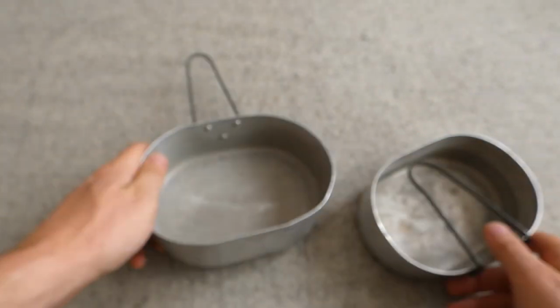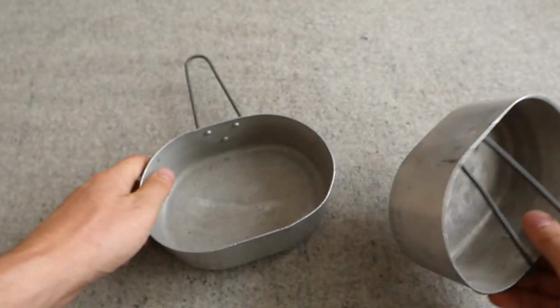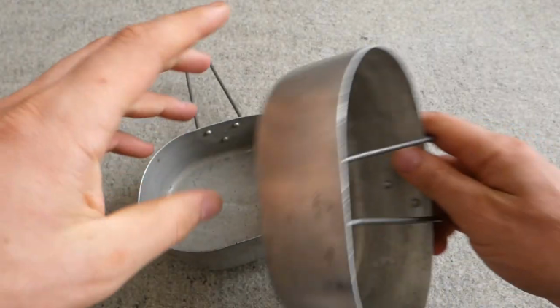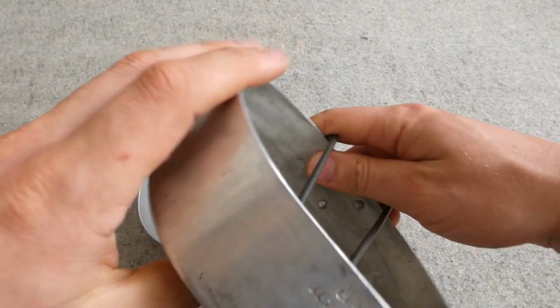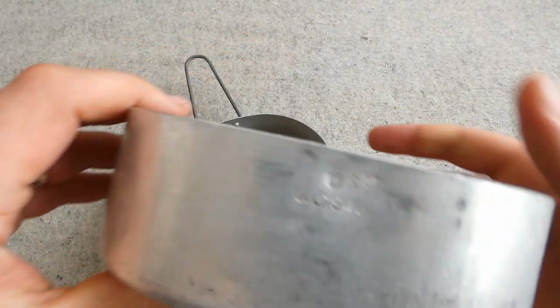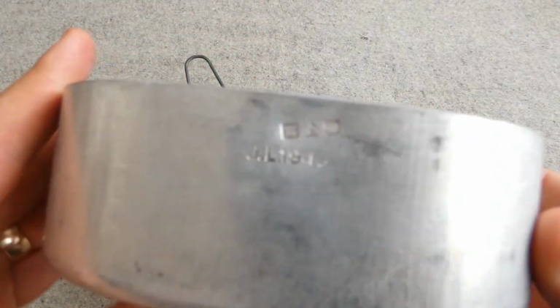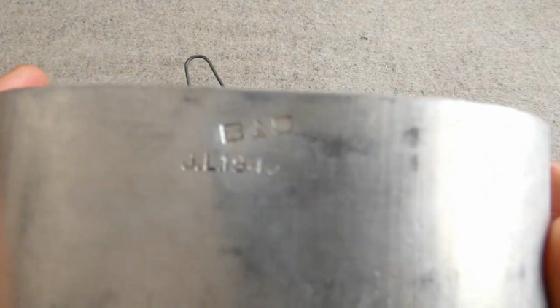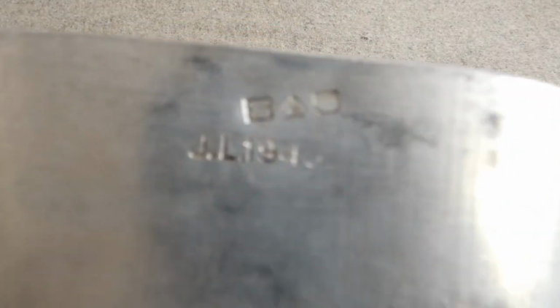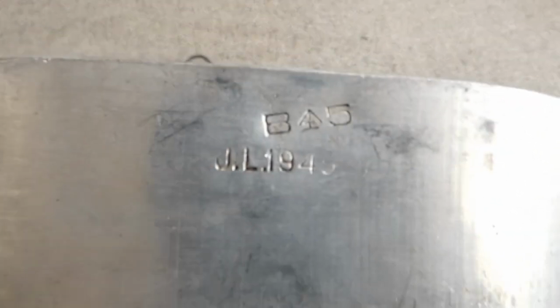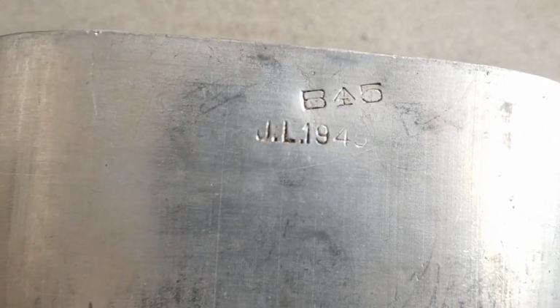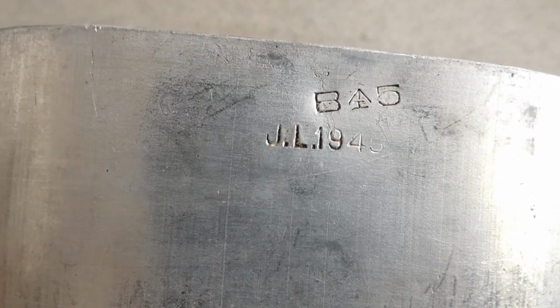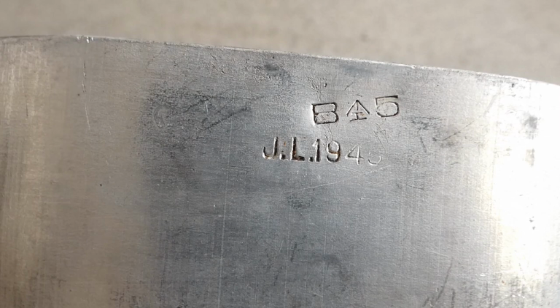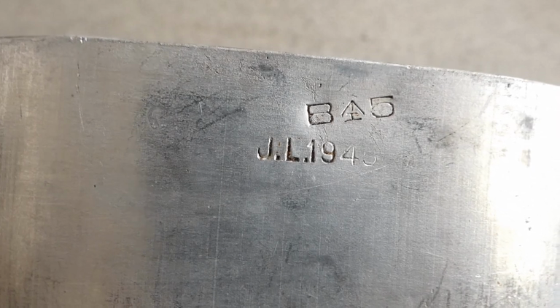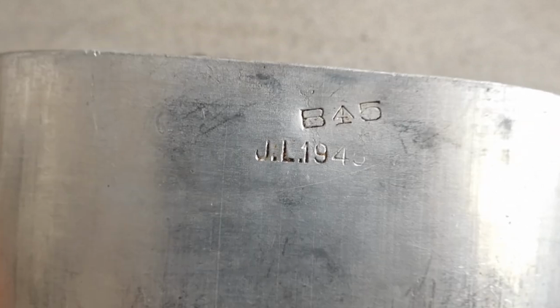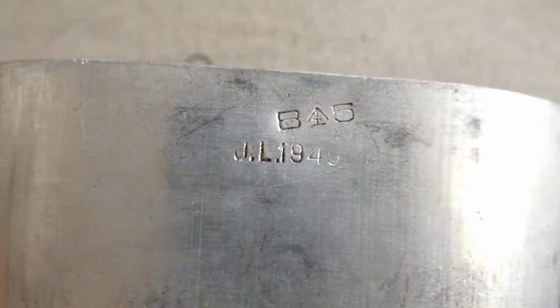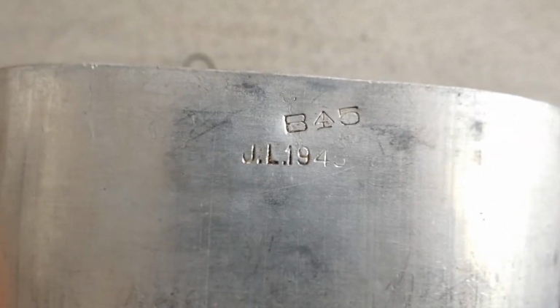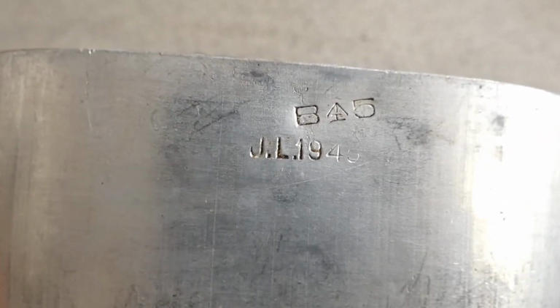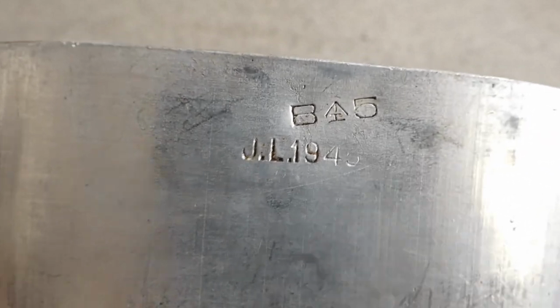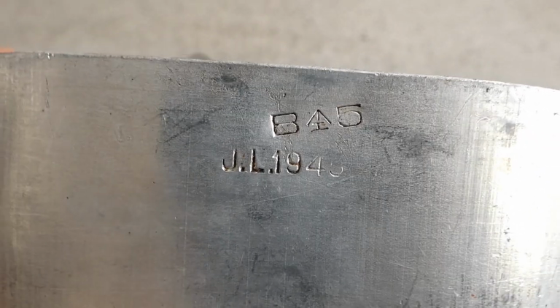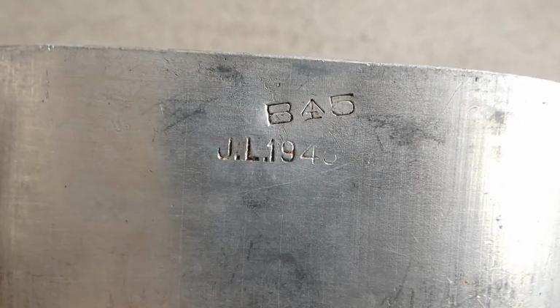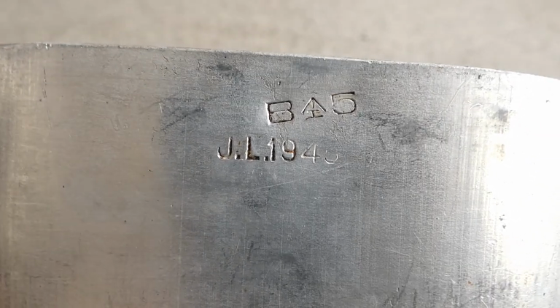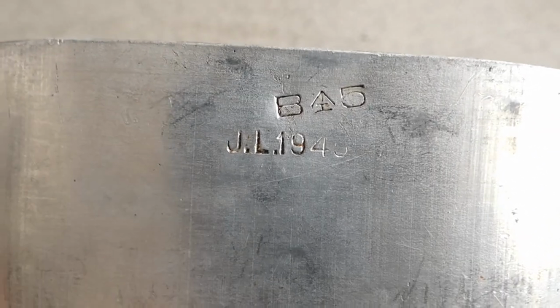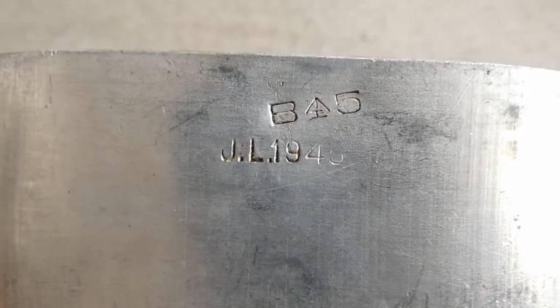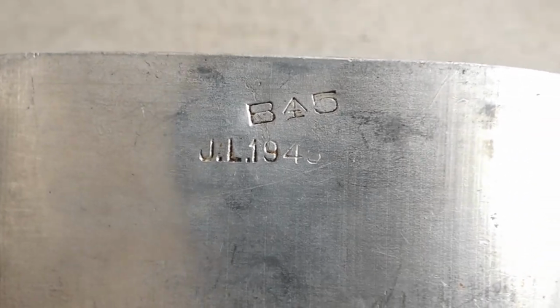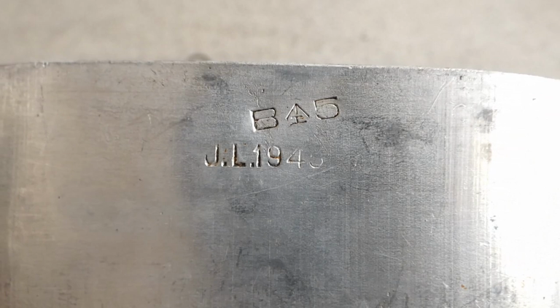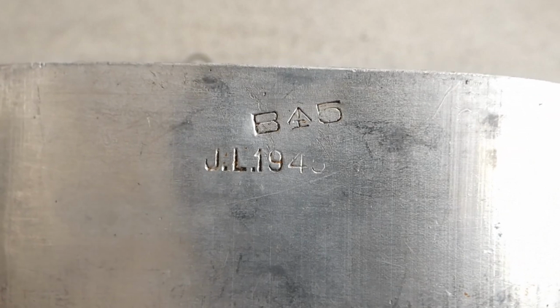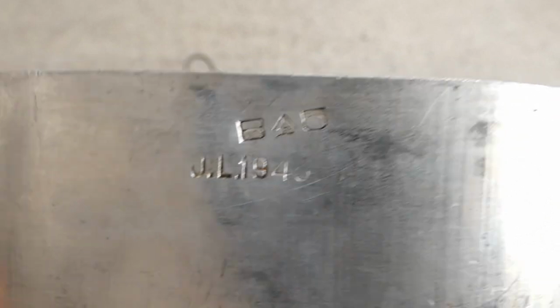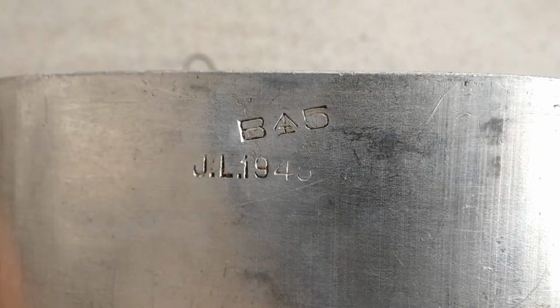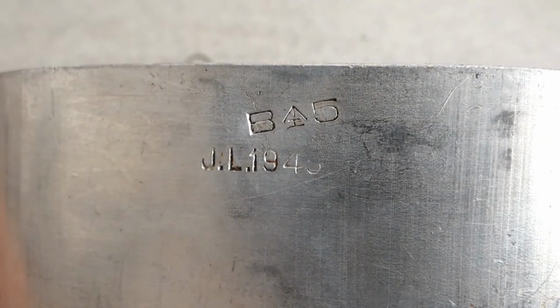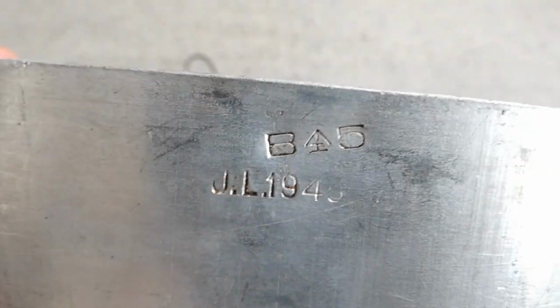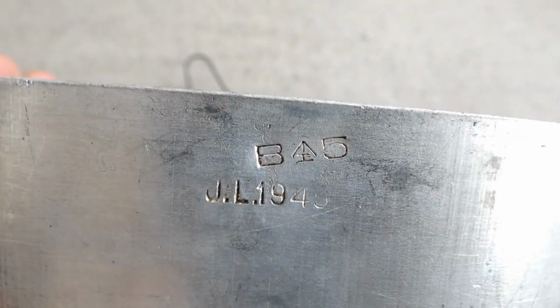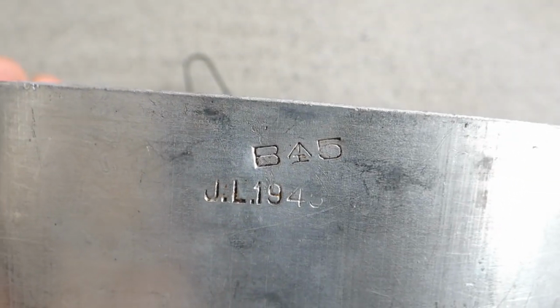The other one has a different manufacturer, so they aren't a matched pair, but that doesn't matter at all — it's very nice to have a set of these. The manufacturer mark is 'JL,' again dated 1945, with the acceptance stamp above that.